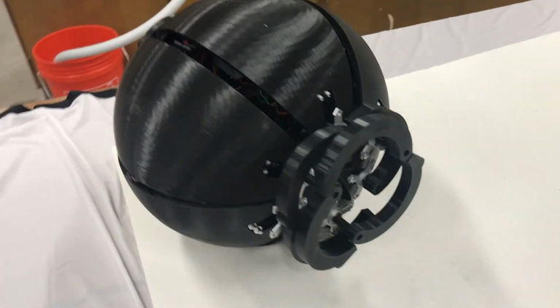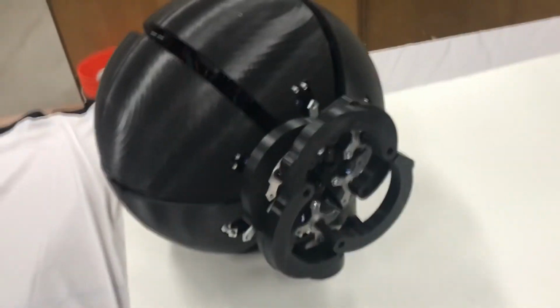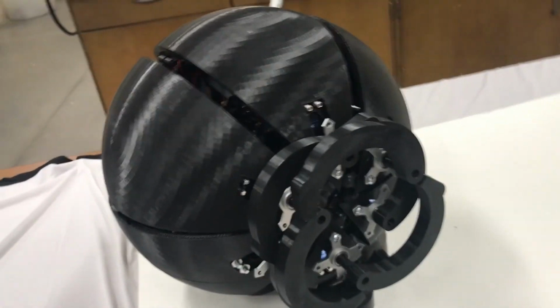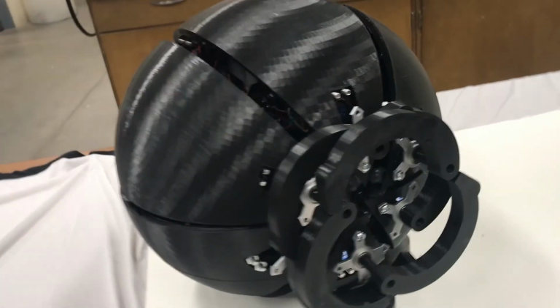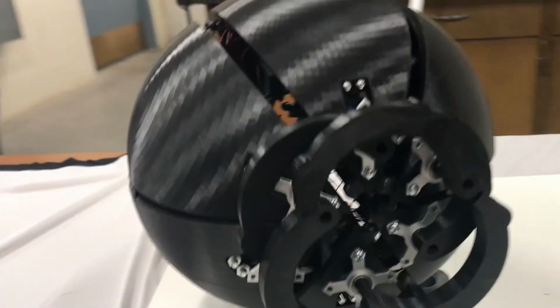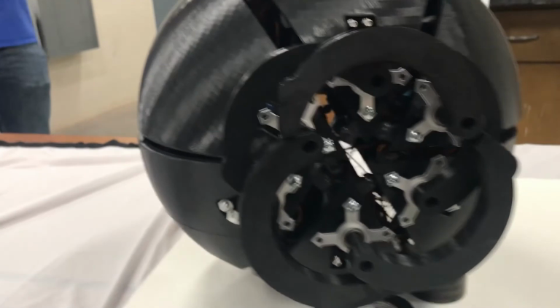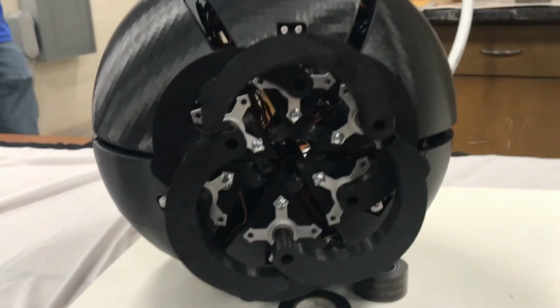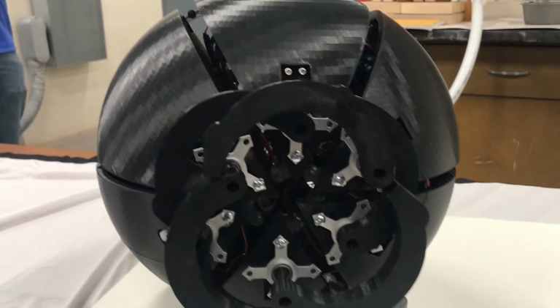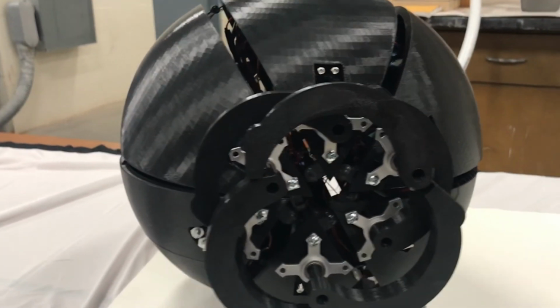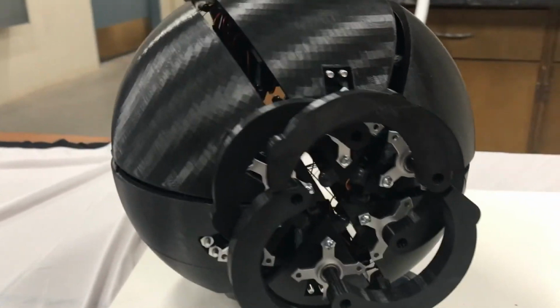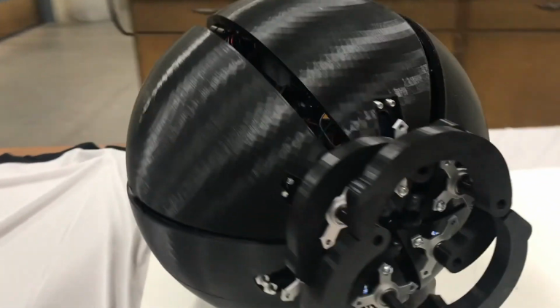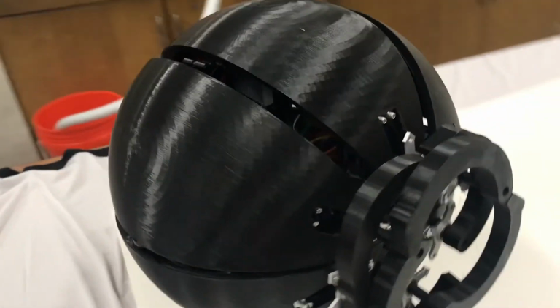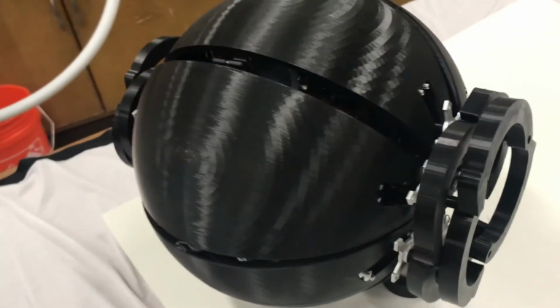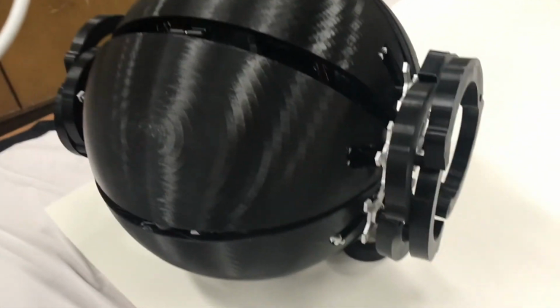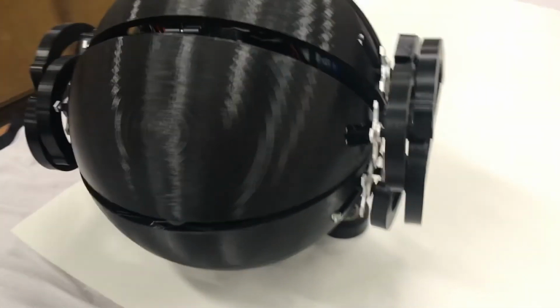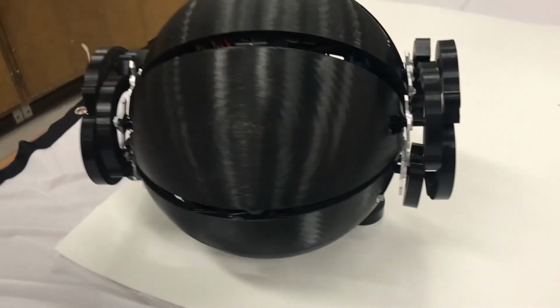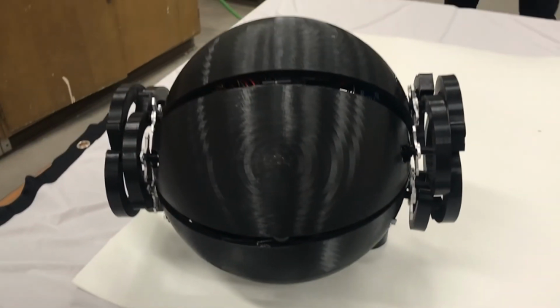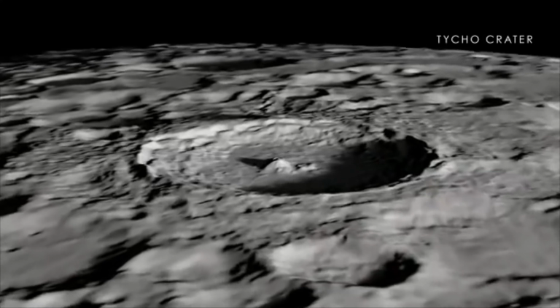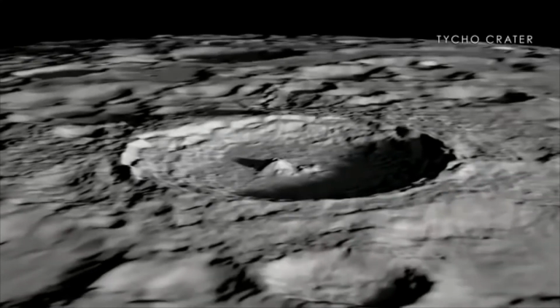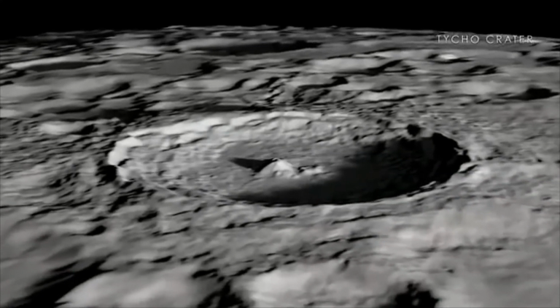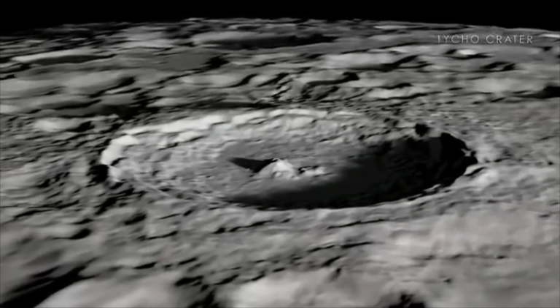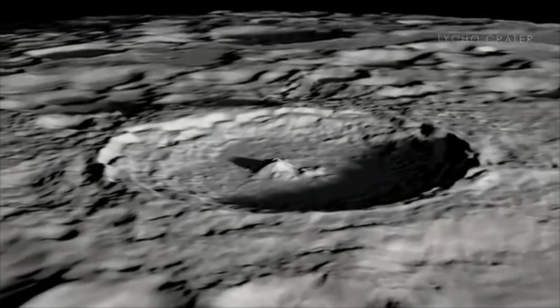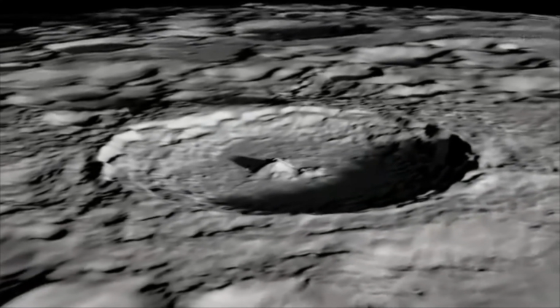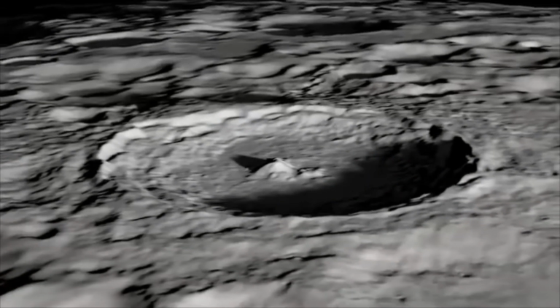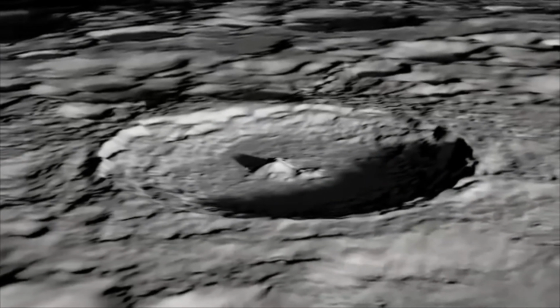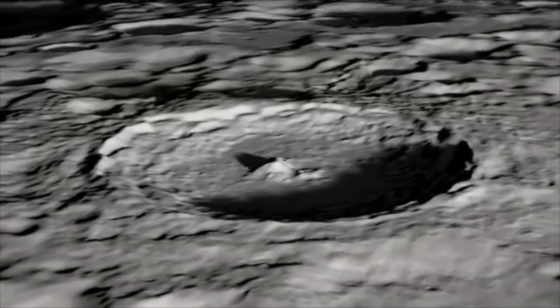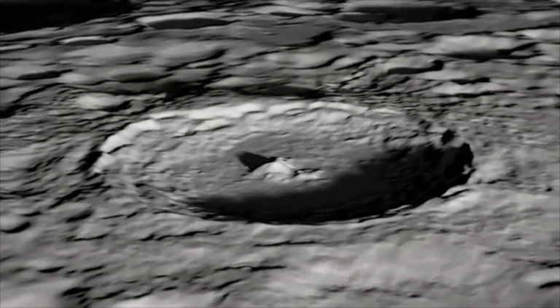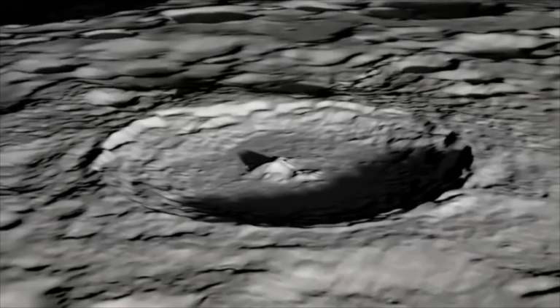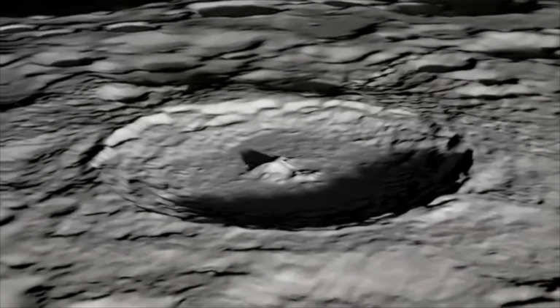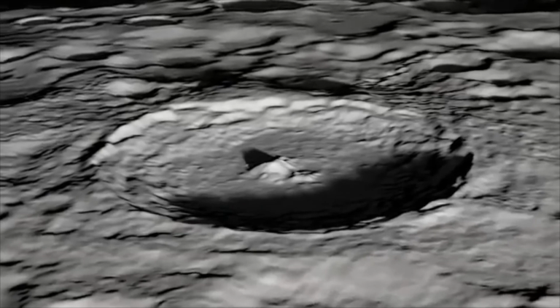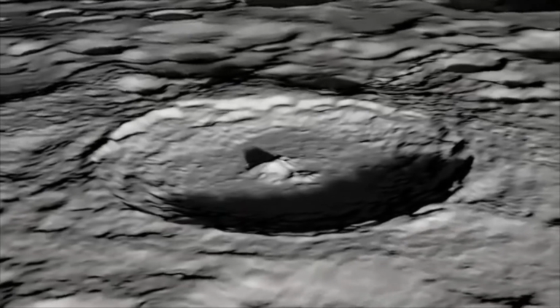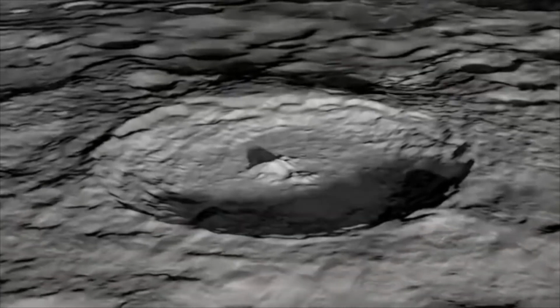The FingariBot will have the ability to act as a swarm by integrating machine learning into their bots. This allows them to communicate among each other, collect information, and create maps to better understand the moon's geography.